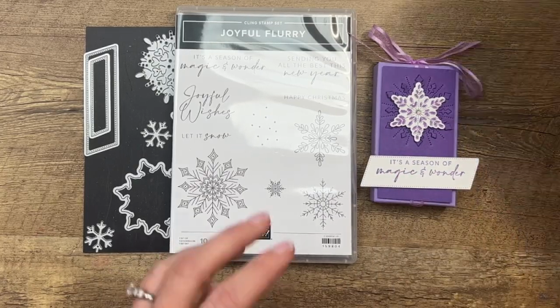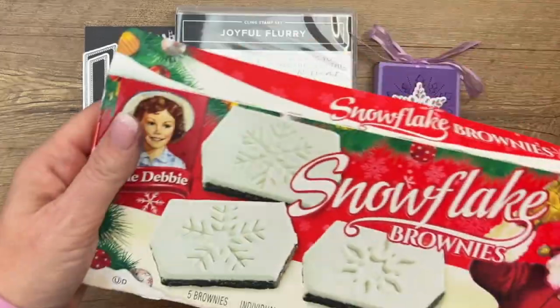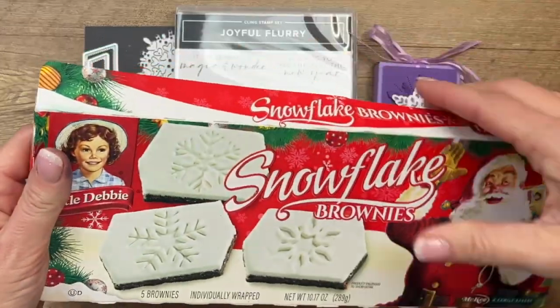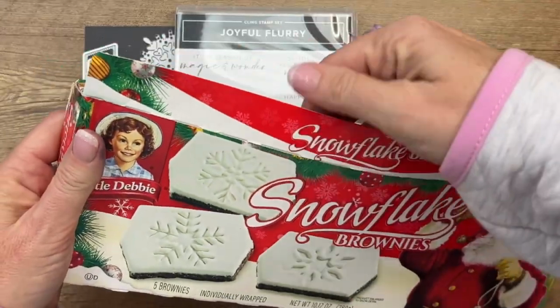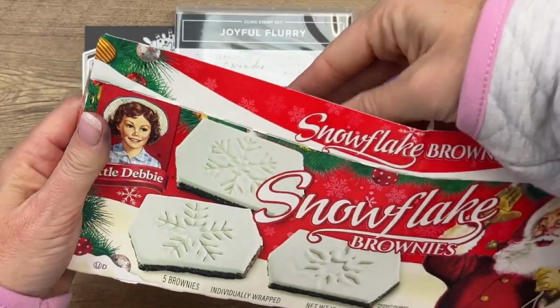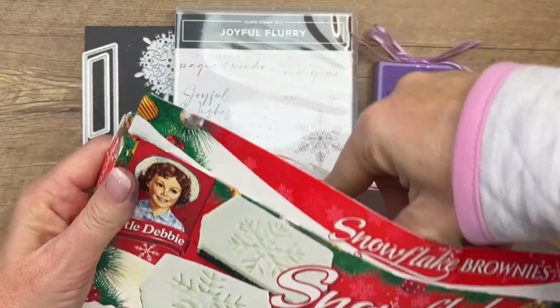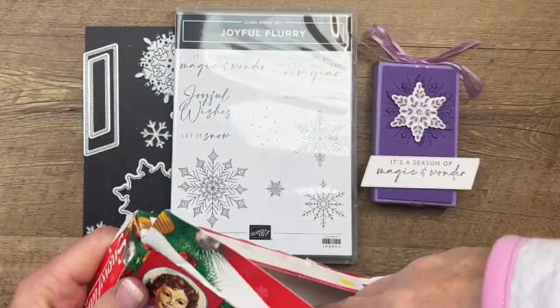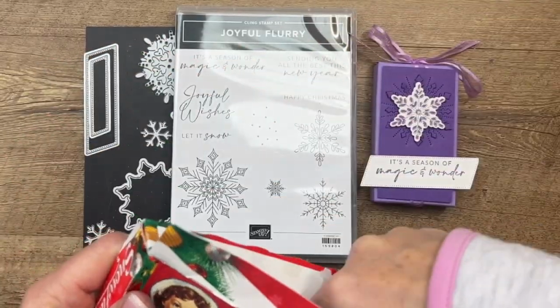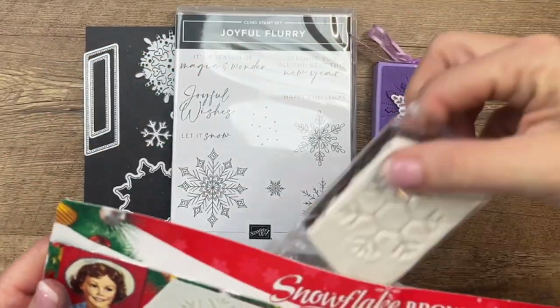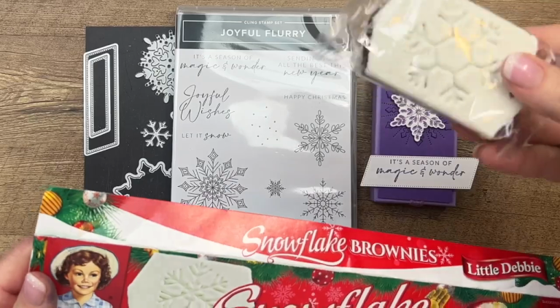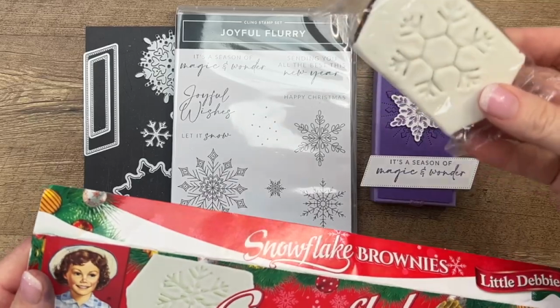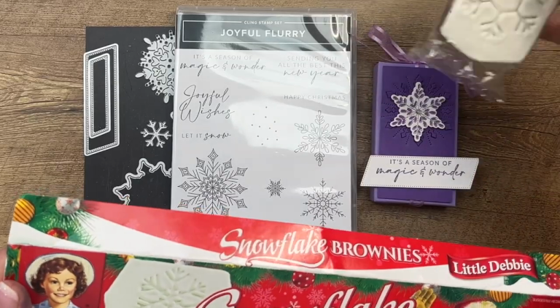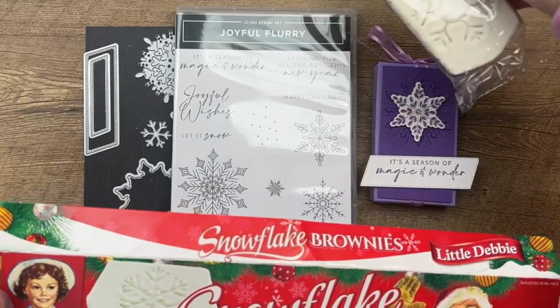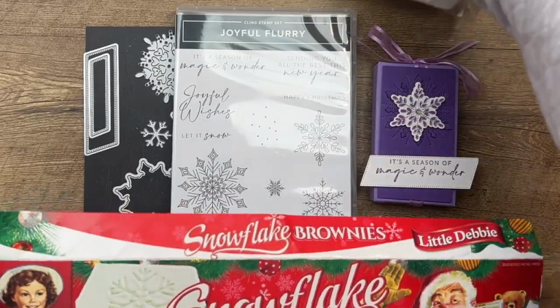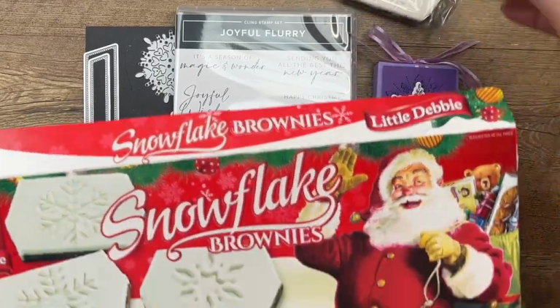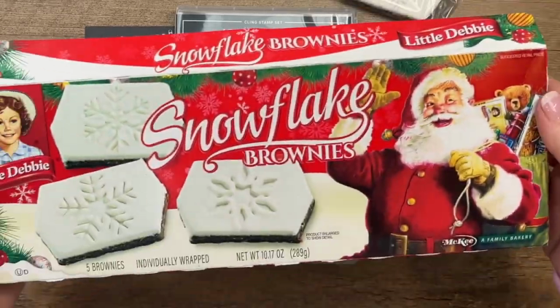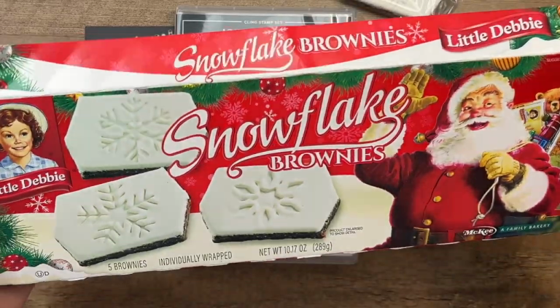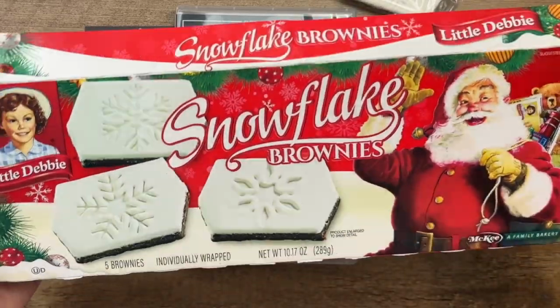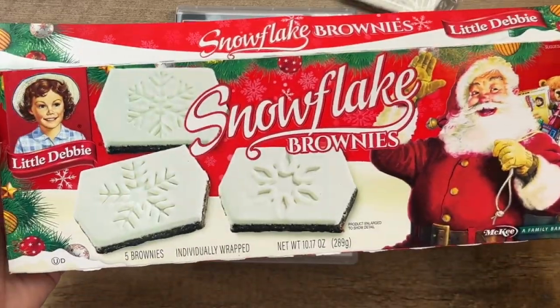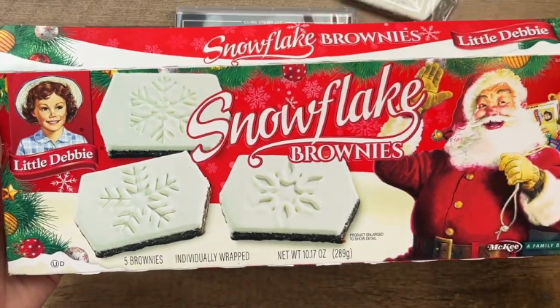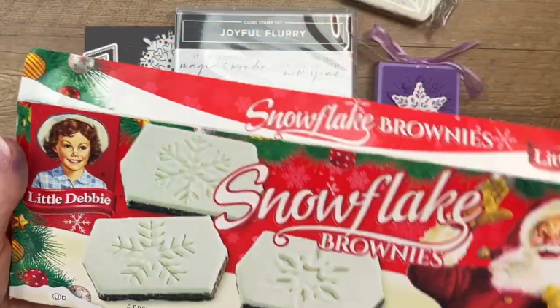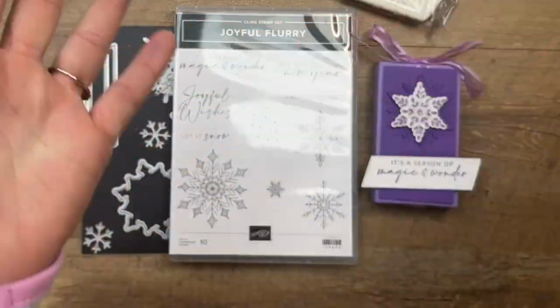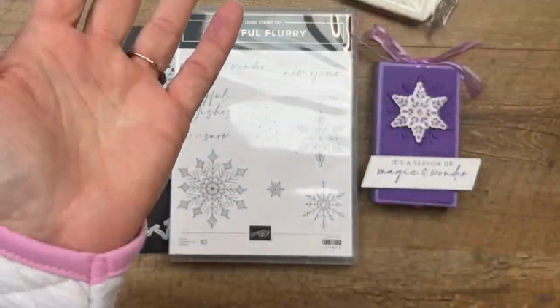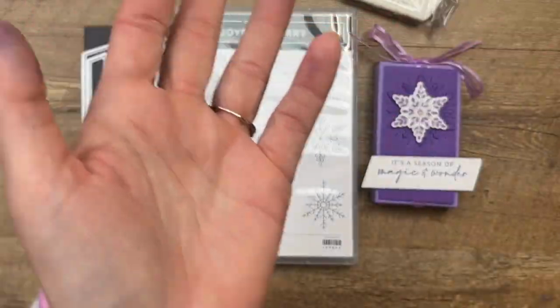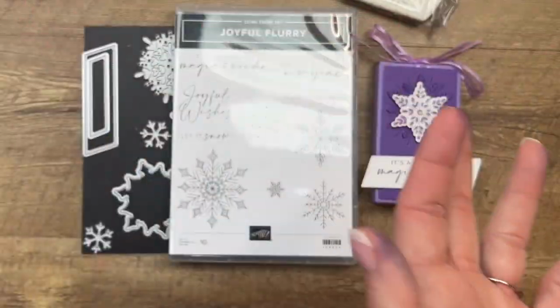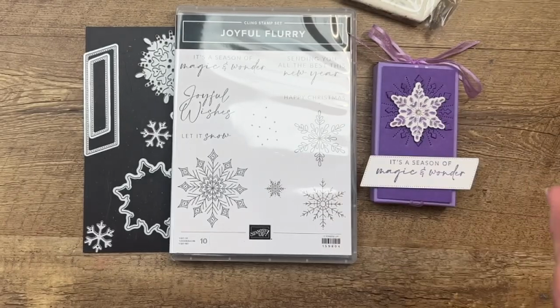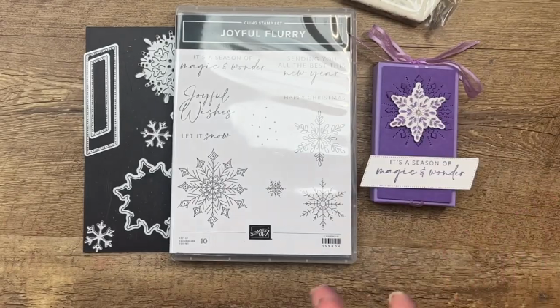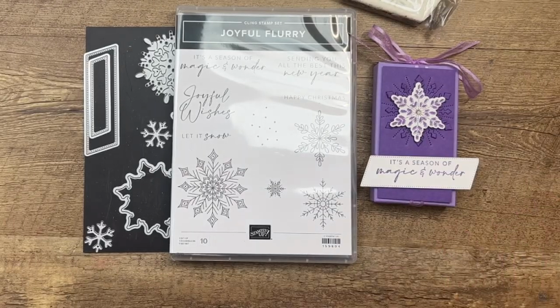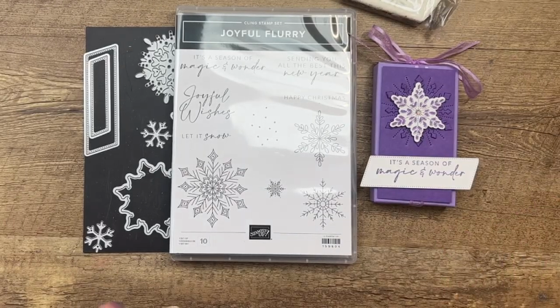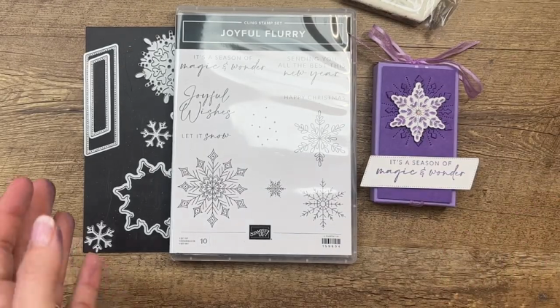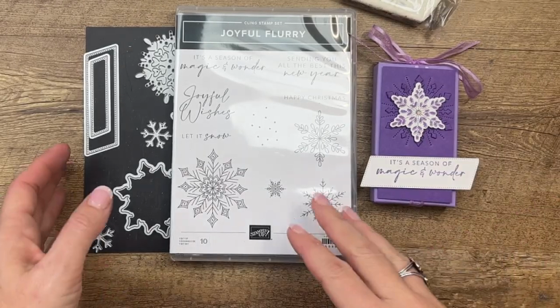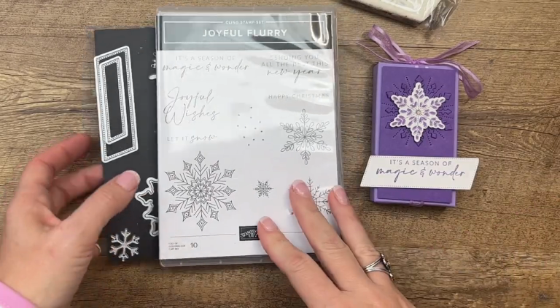Inside are these little Debbie snowflake brownies. I don't know if I've ever seen these before. I feel like these are new this year — I know all the little Debbie snacks, but this one I feel like is new.